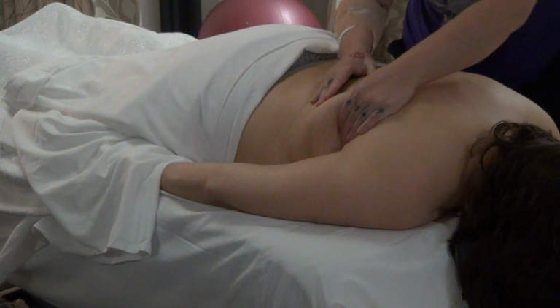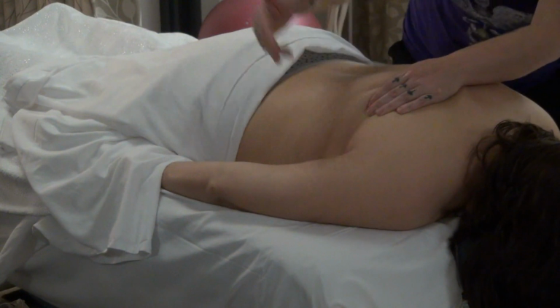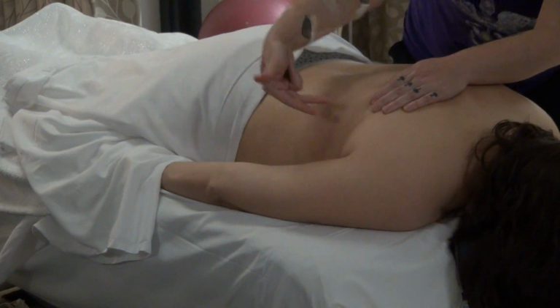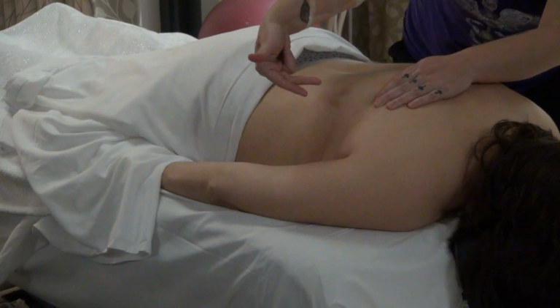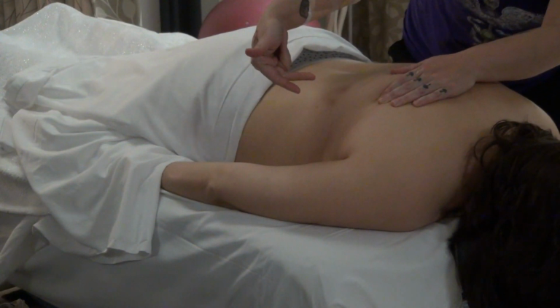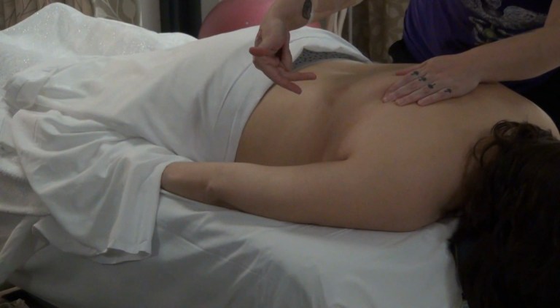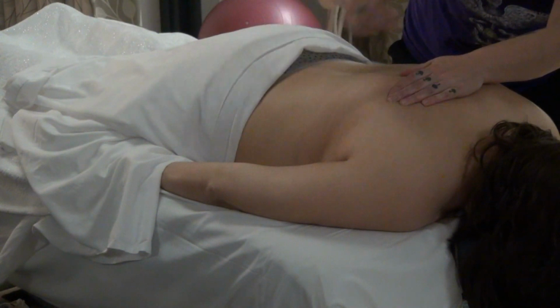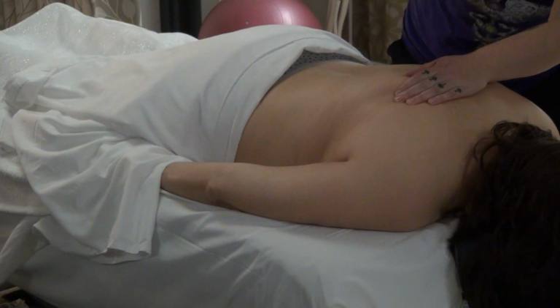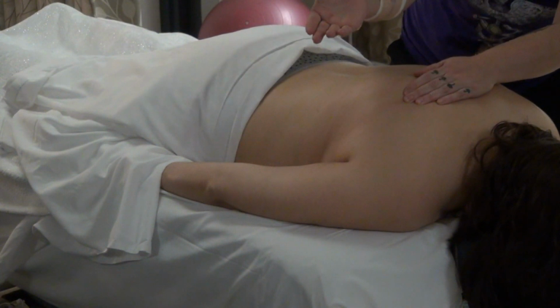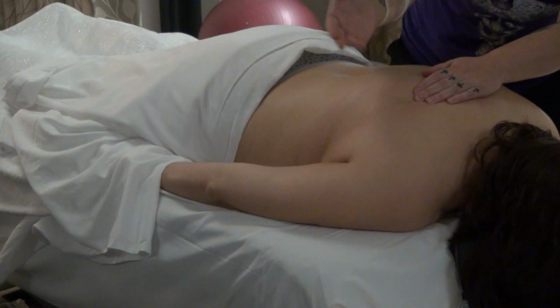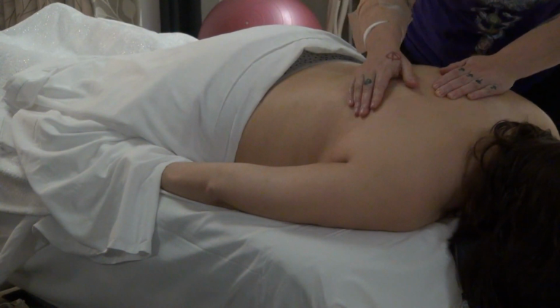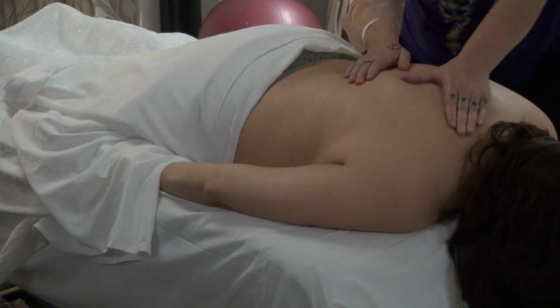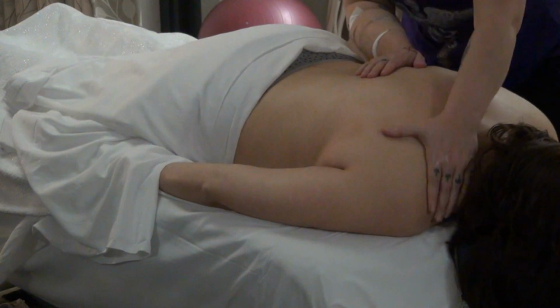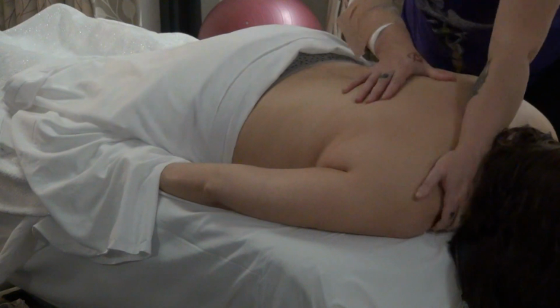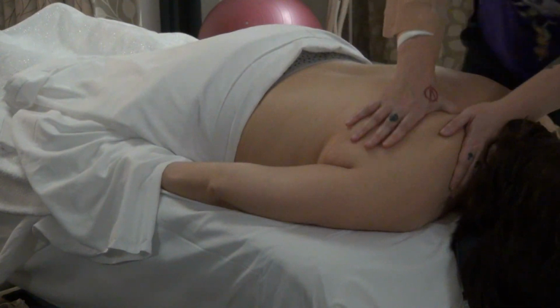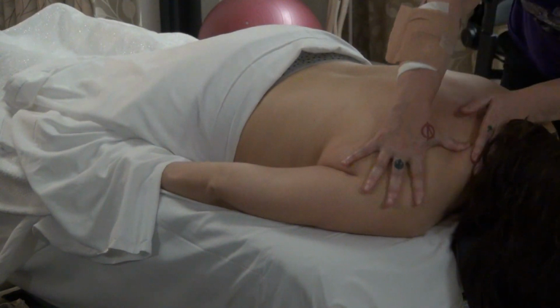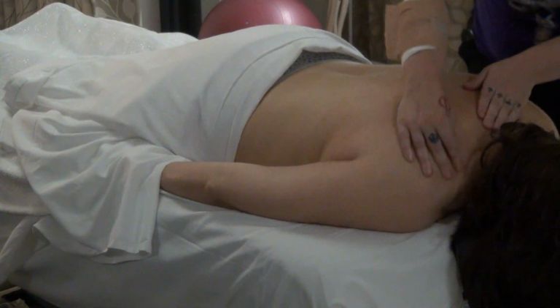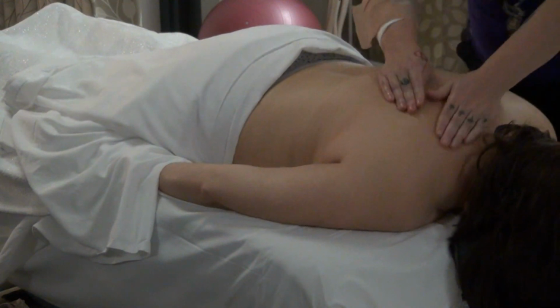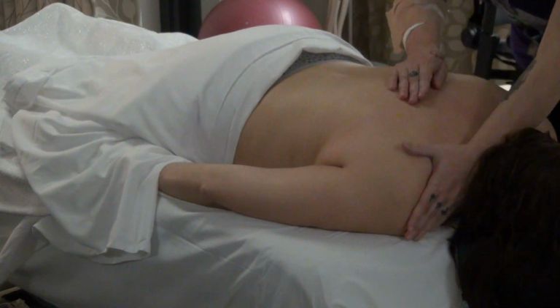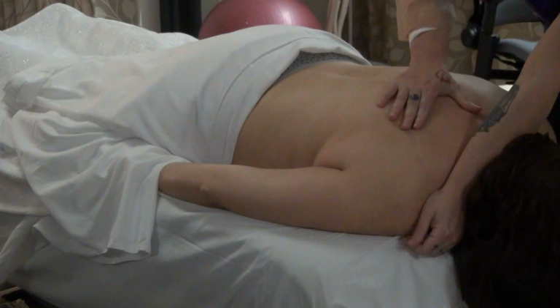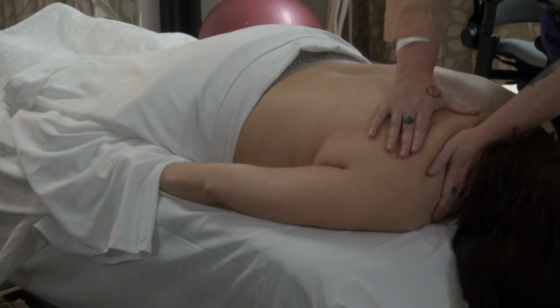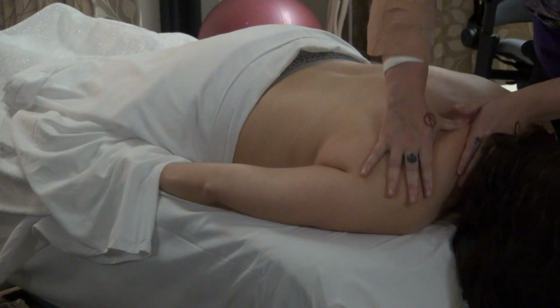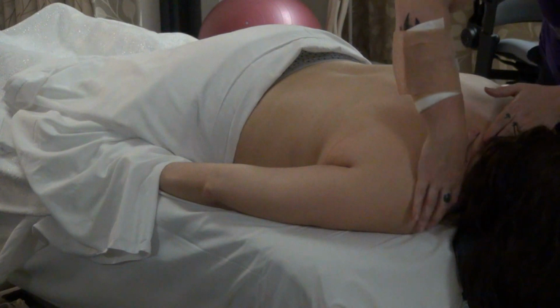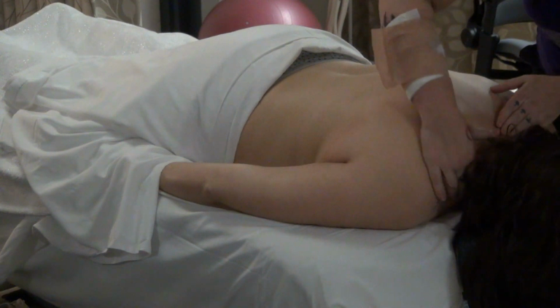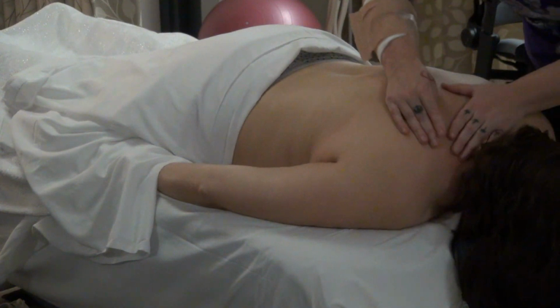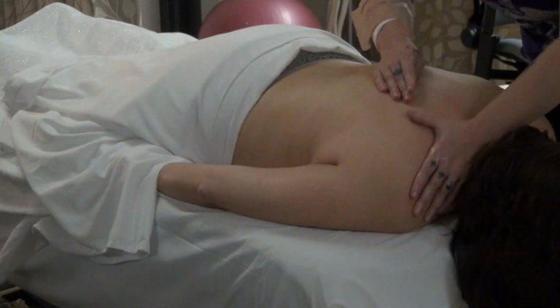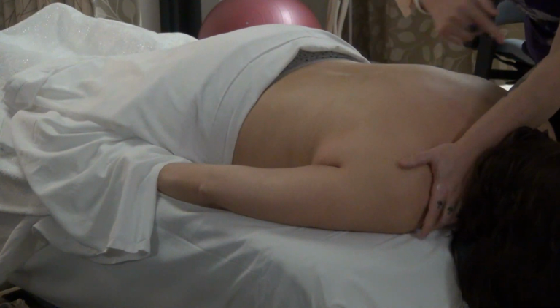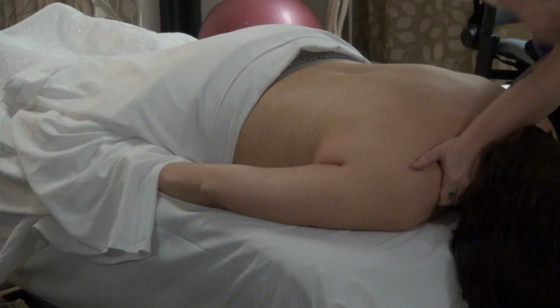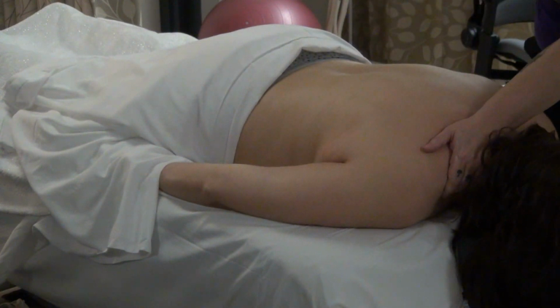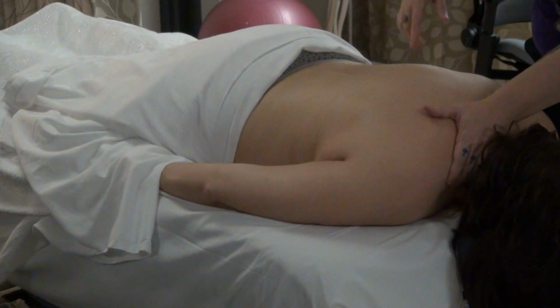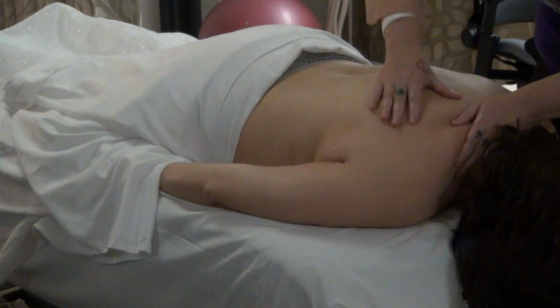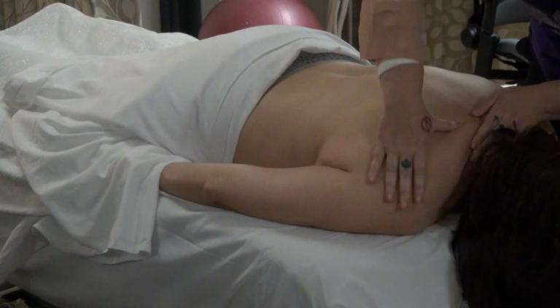Being mindful not to go too far down so I don't accidentally come in contact with breast tissue. And then moving — now watch this transition.